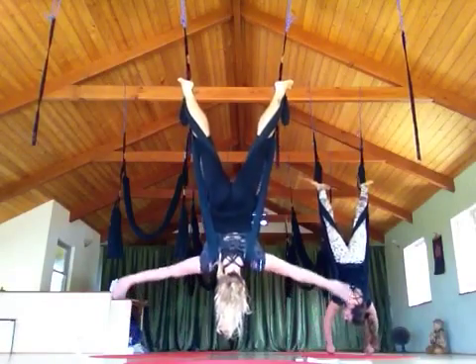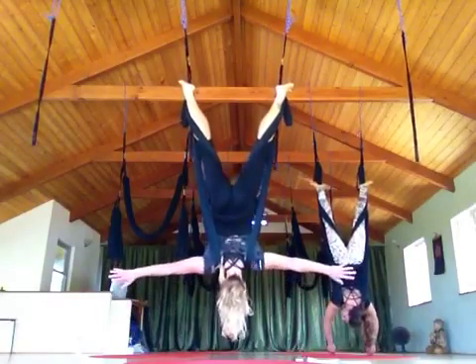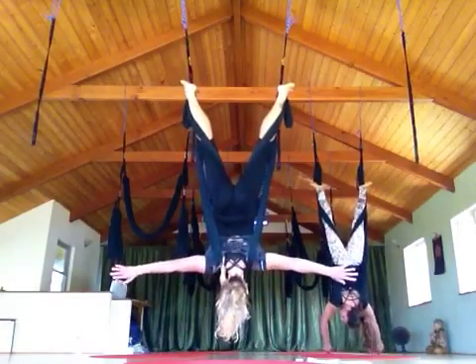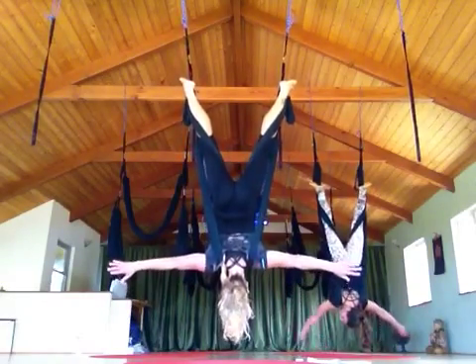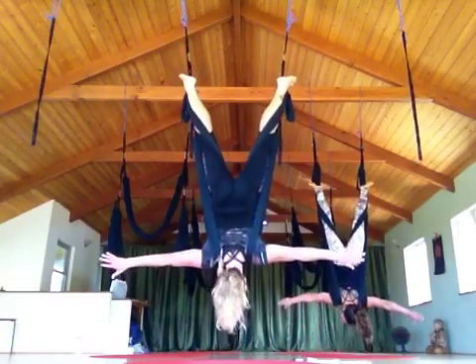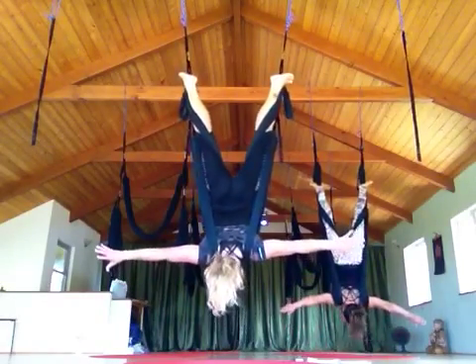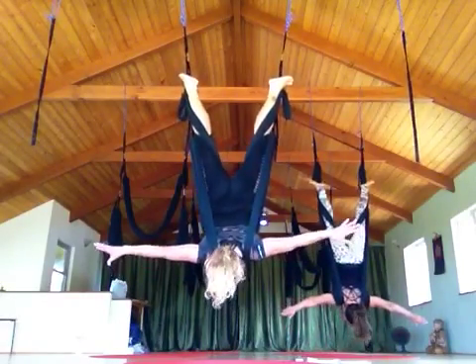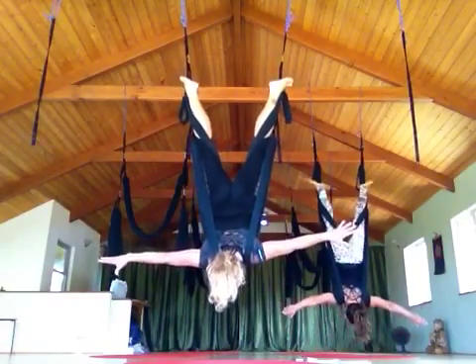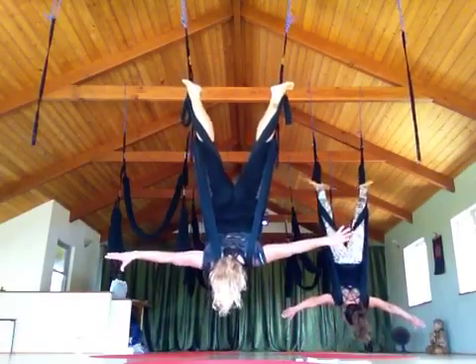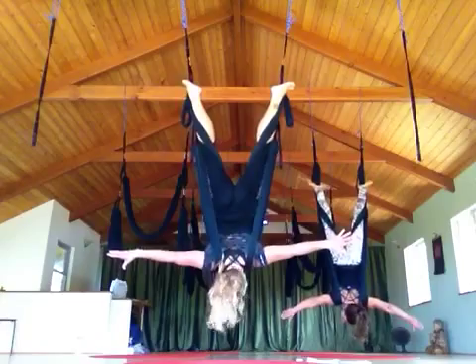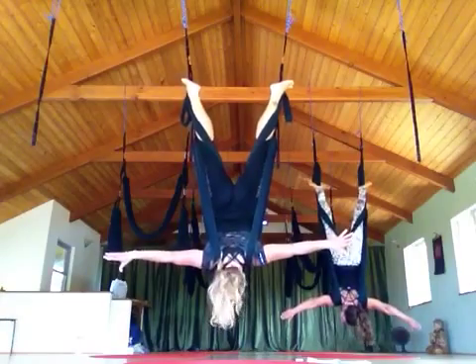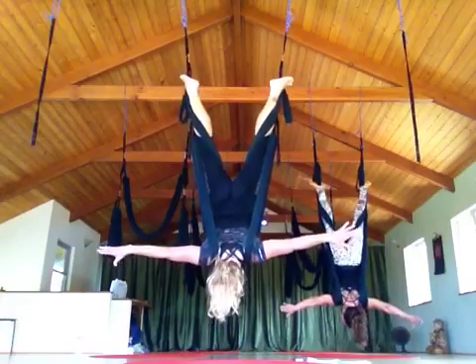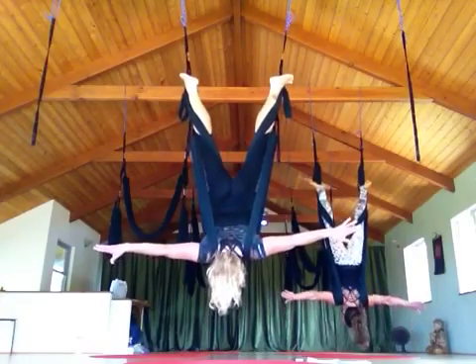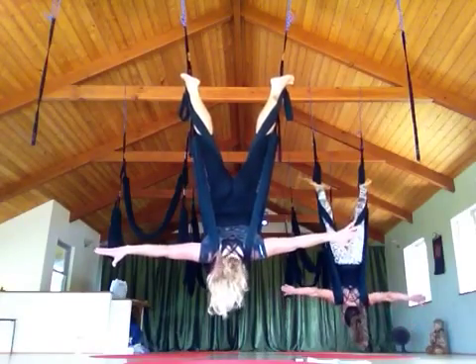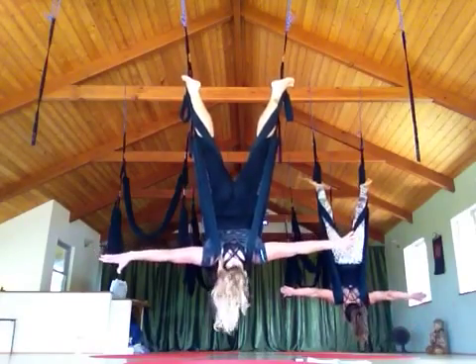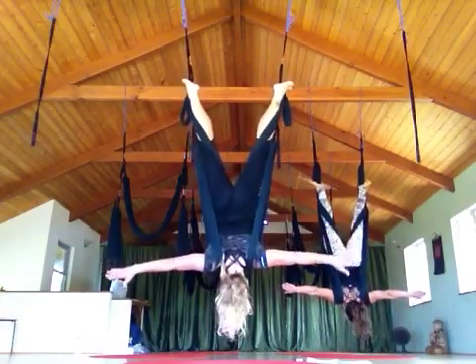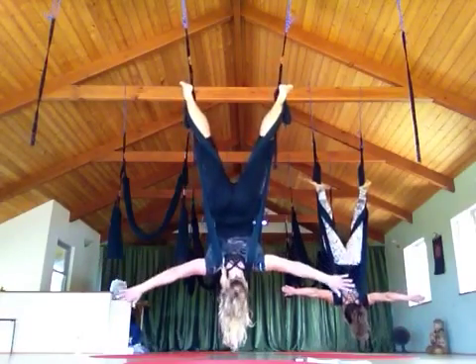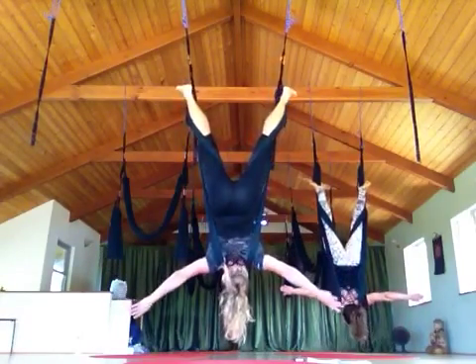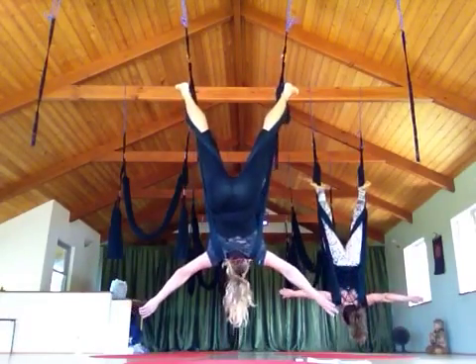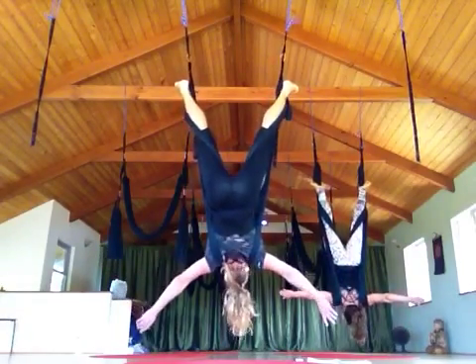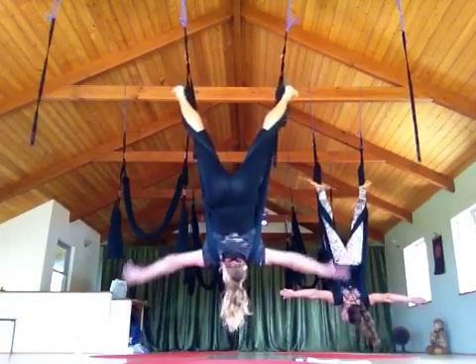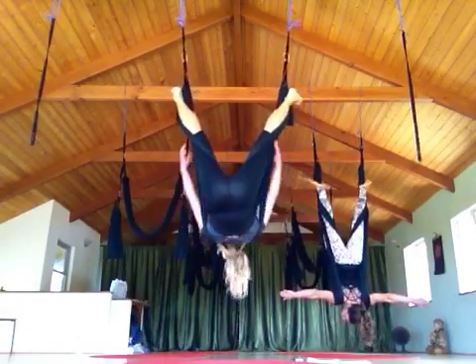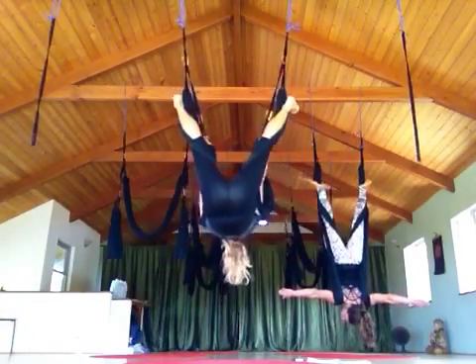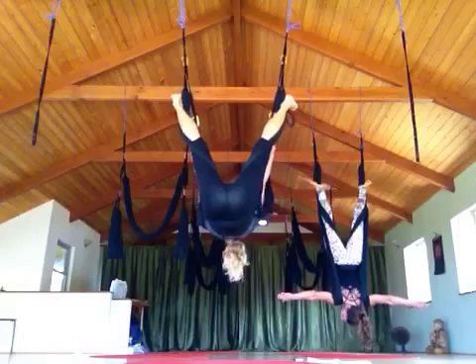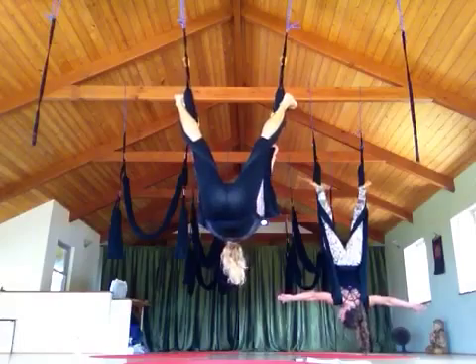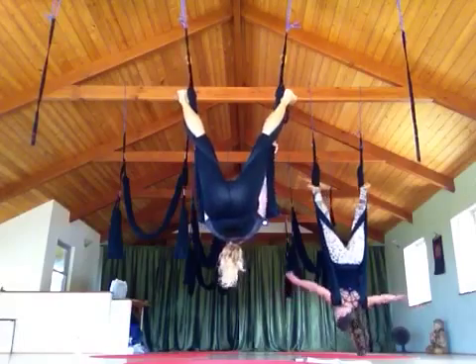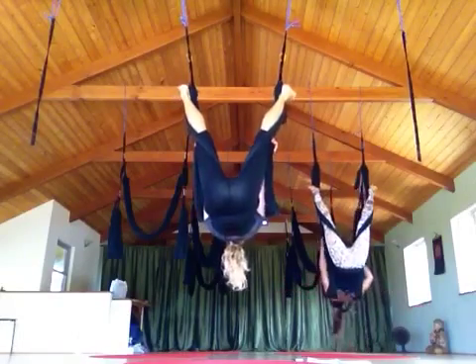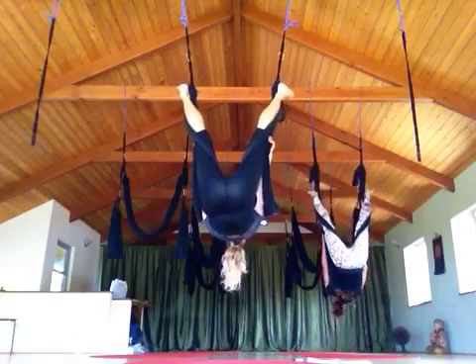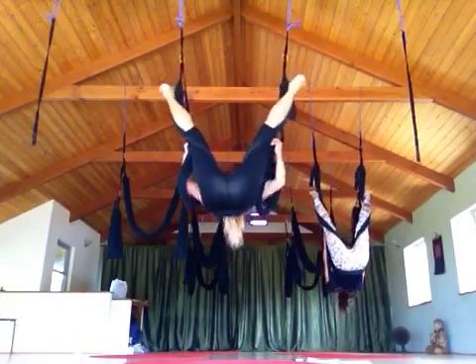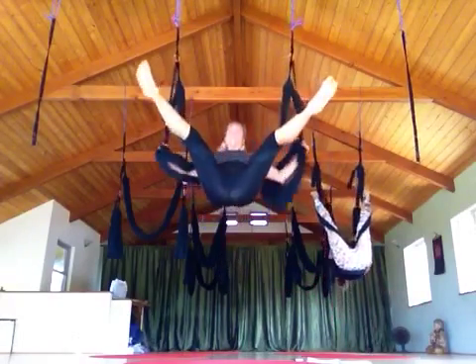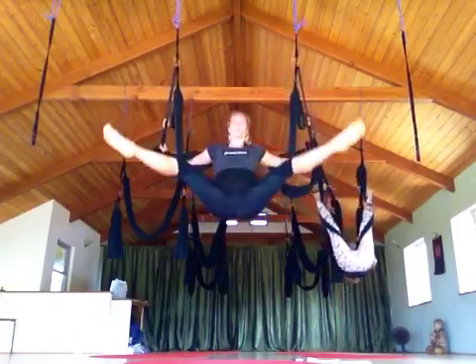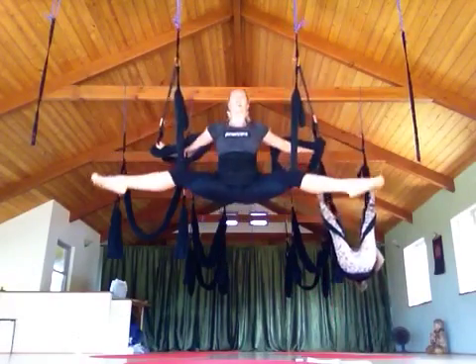So we're going to bring our hands live and then decrease consciousness. Now we're going to do a sit-up — hold onto the tops of the leg loops. Pull yourself up.